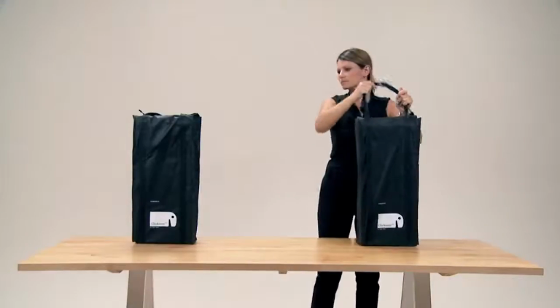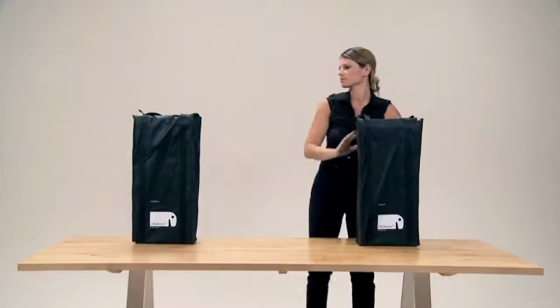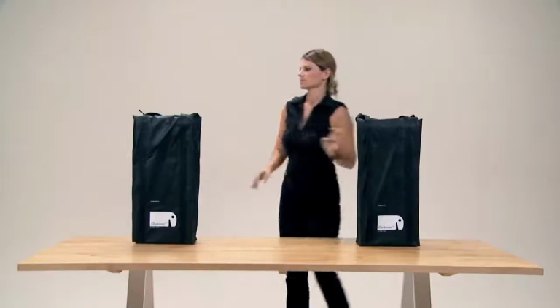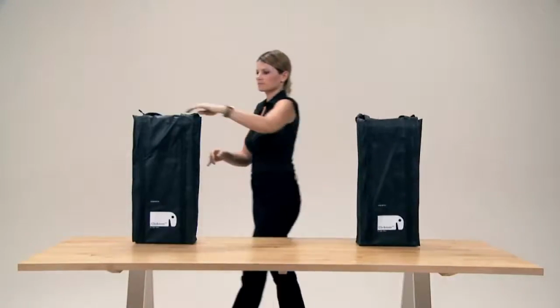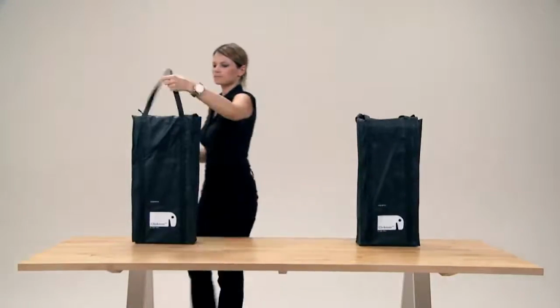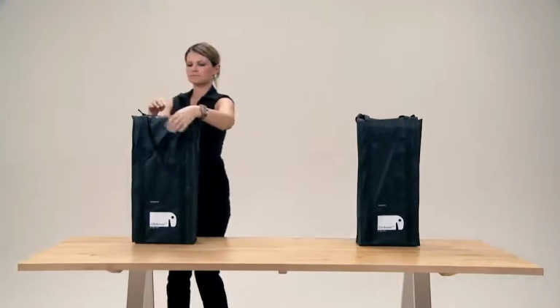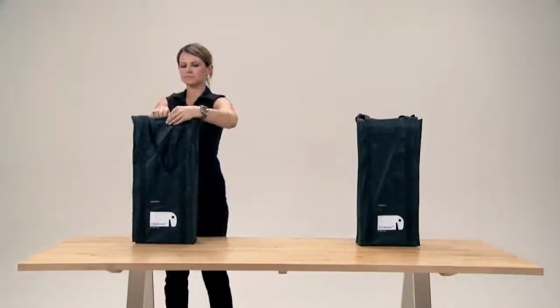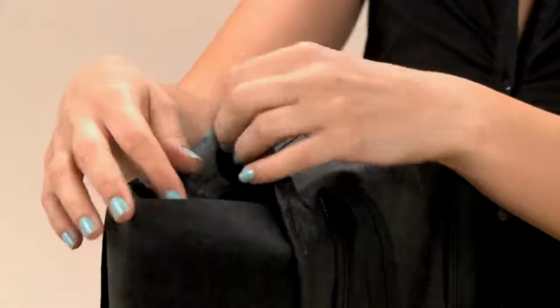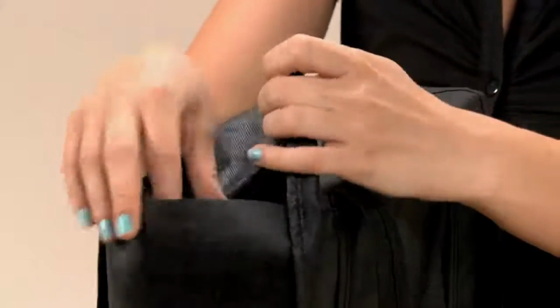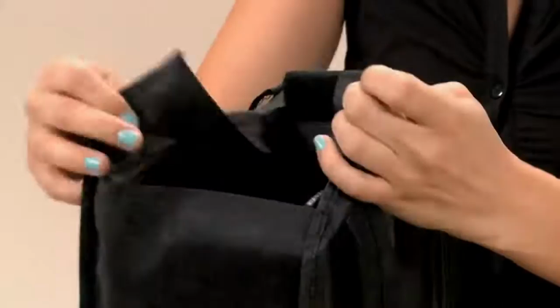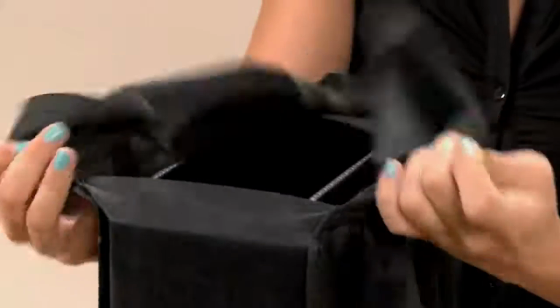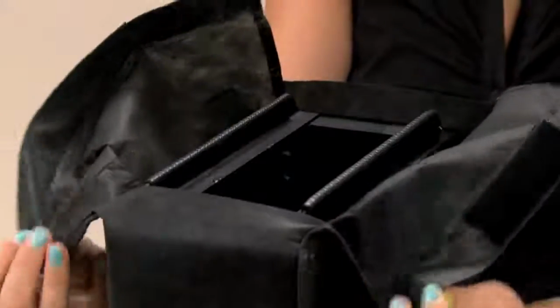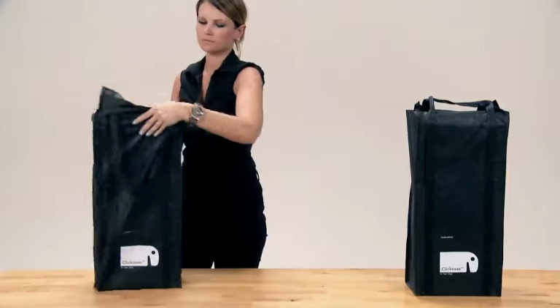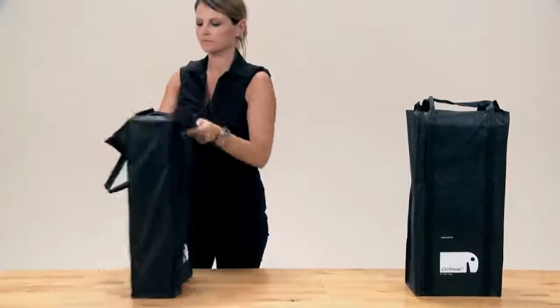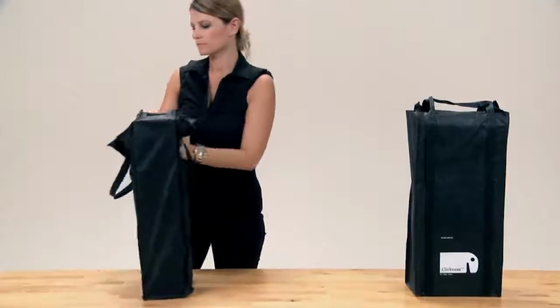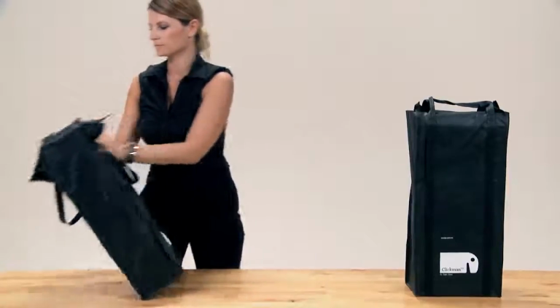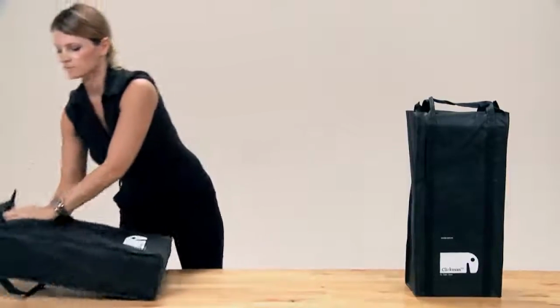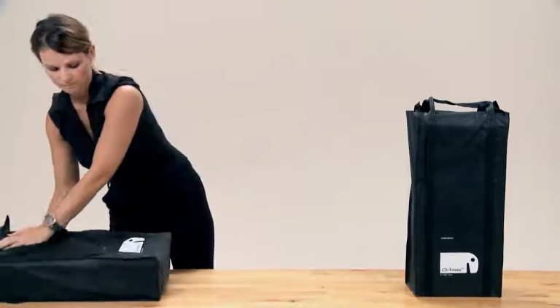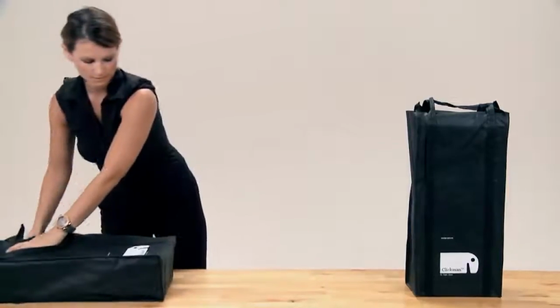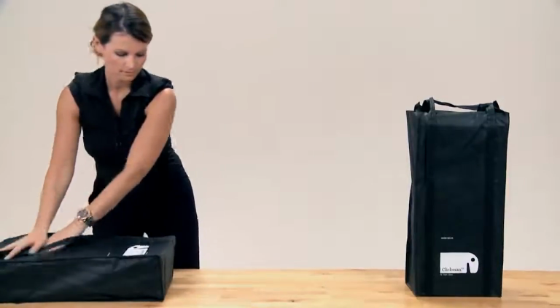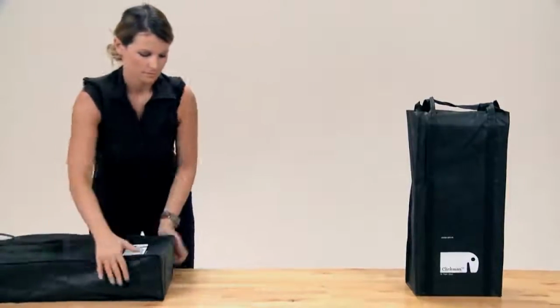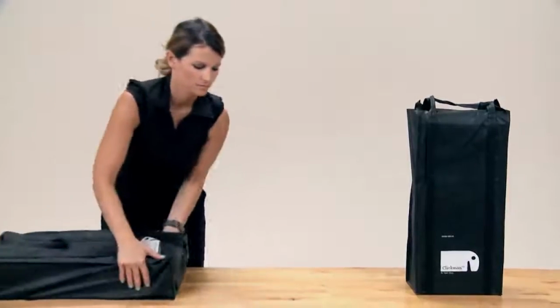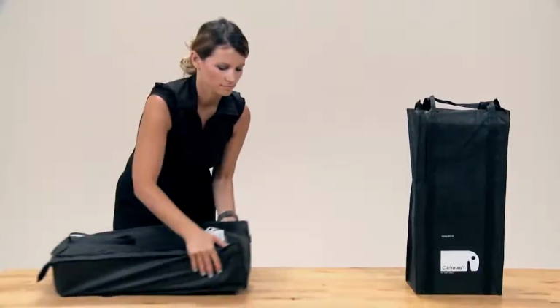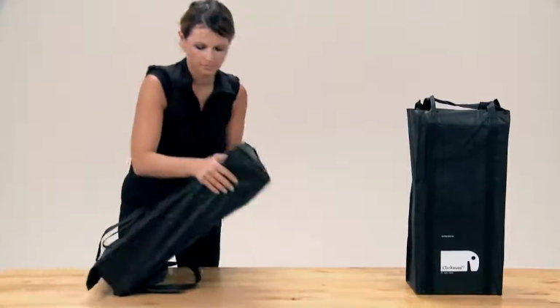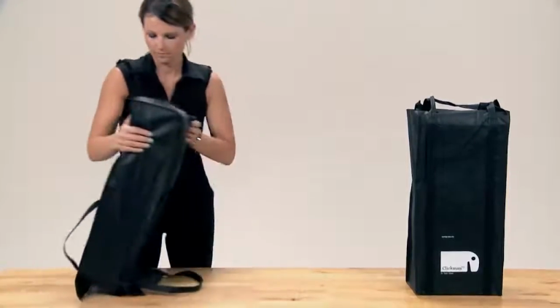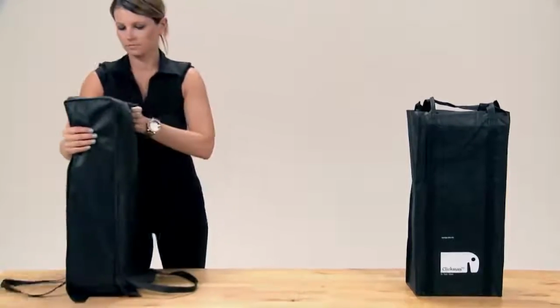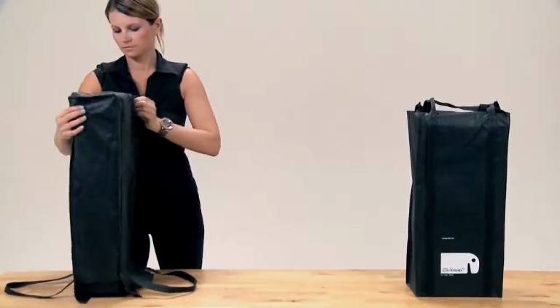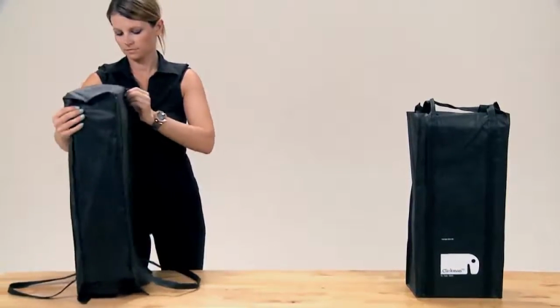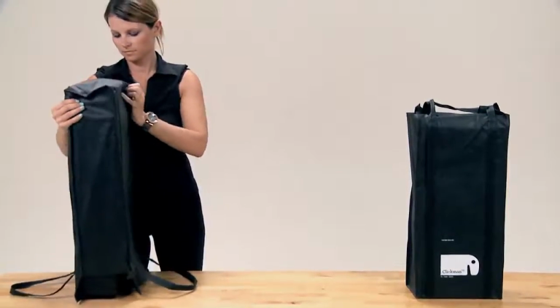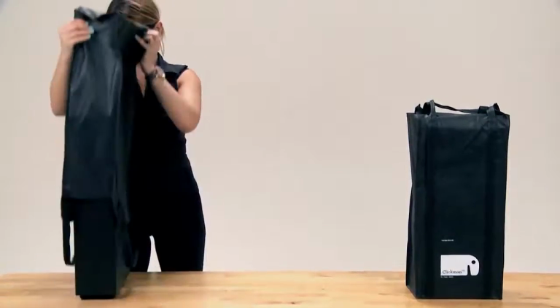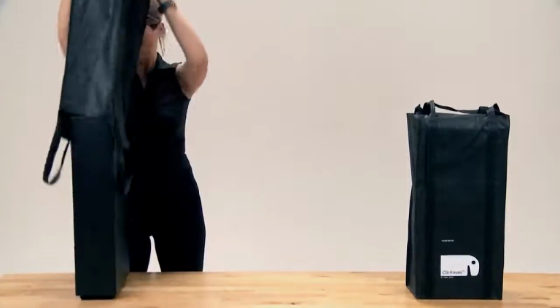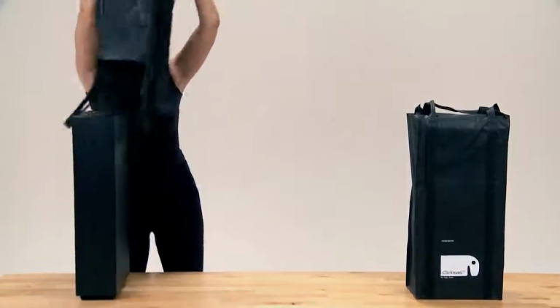Place the bag on the table. Open the velcro and turn the support upside down. Remove the bag by lifting it from the top.